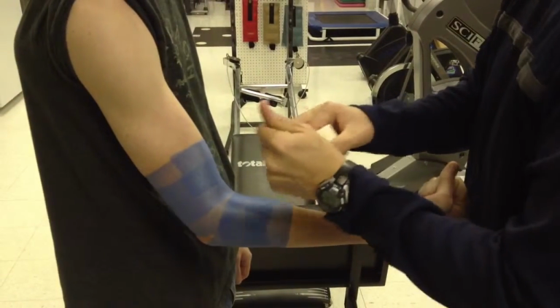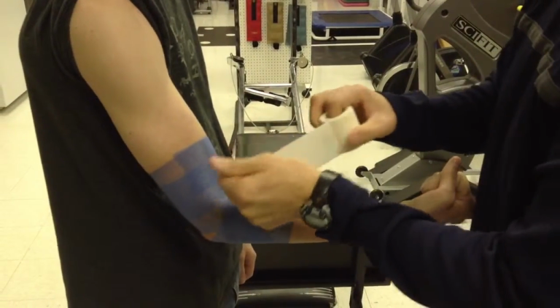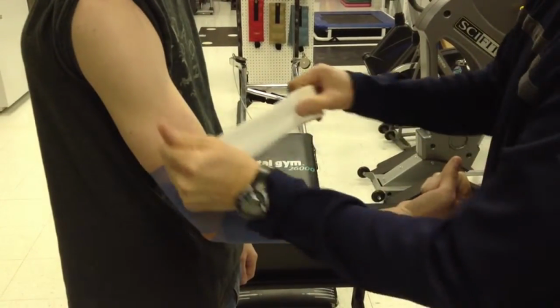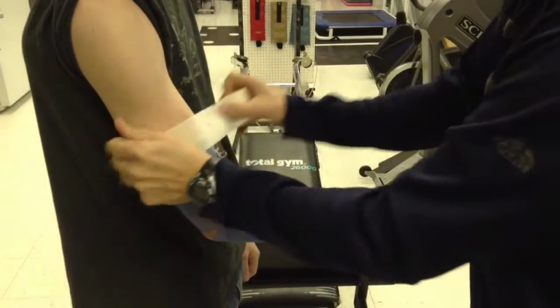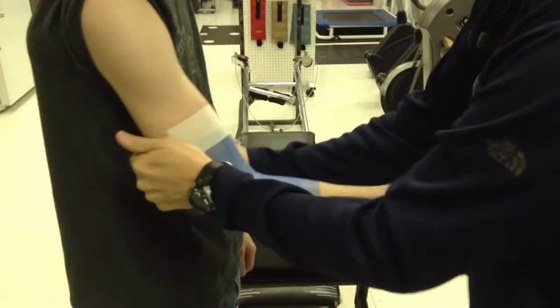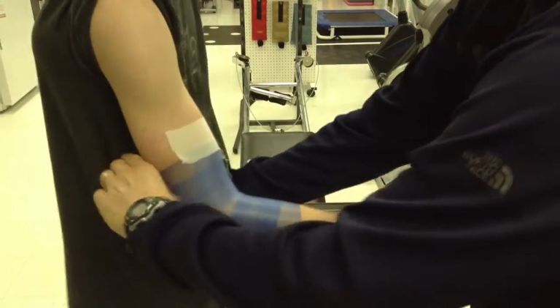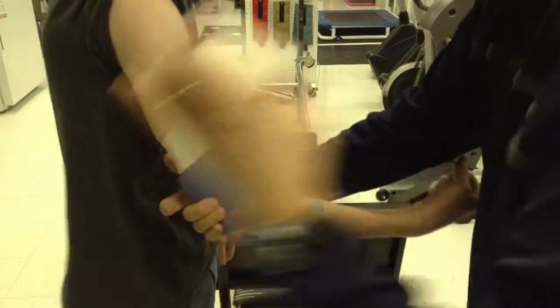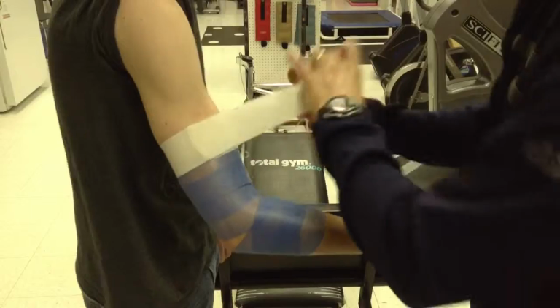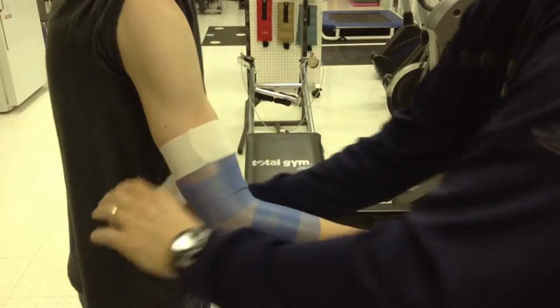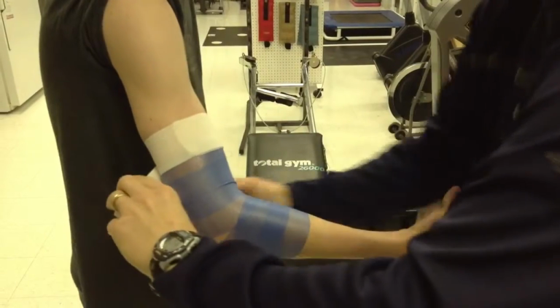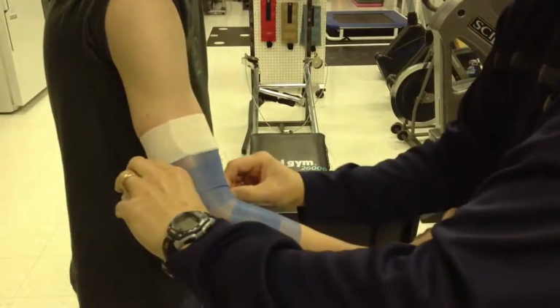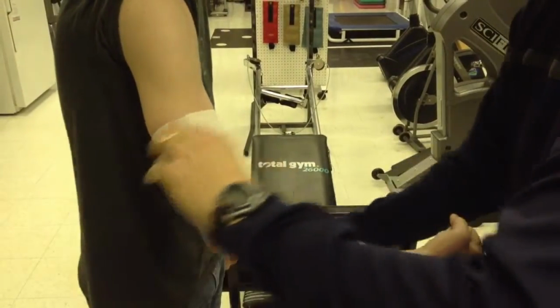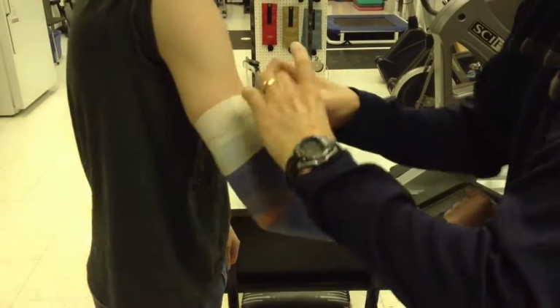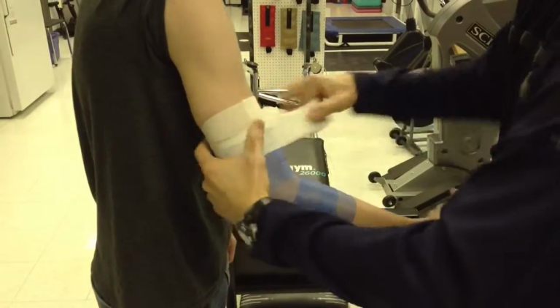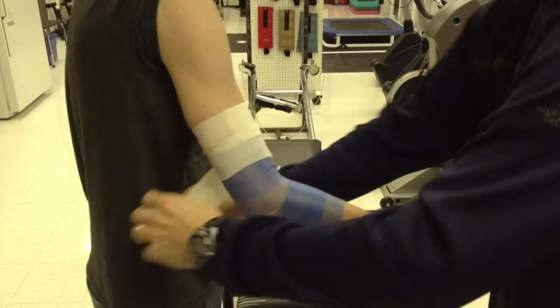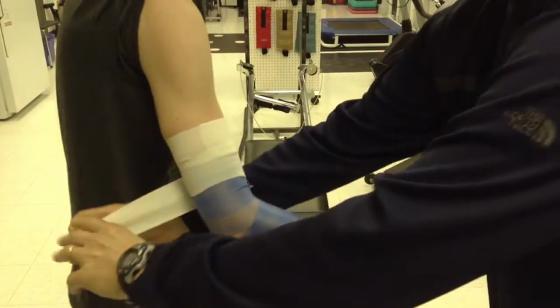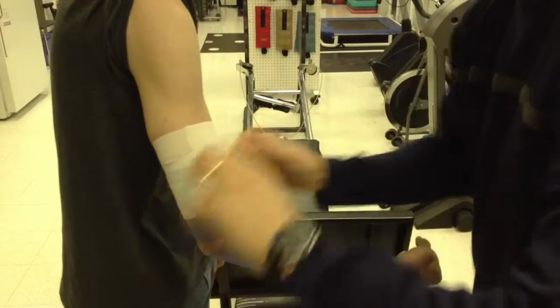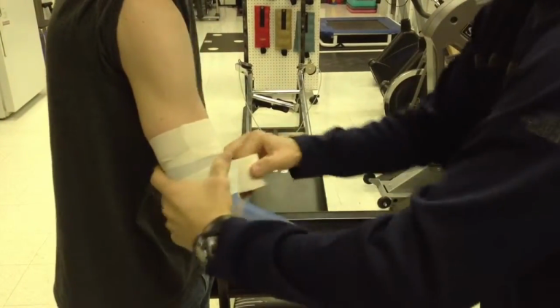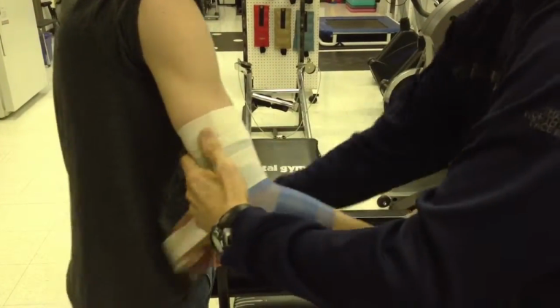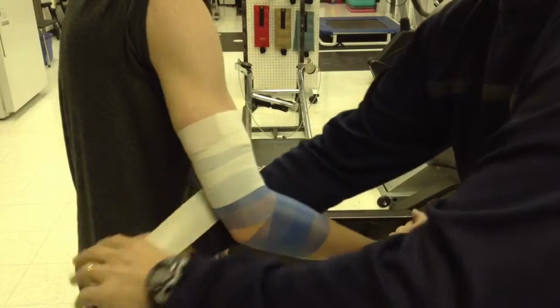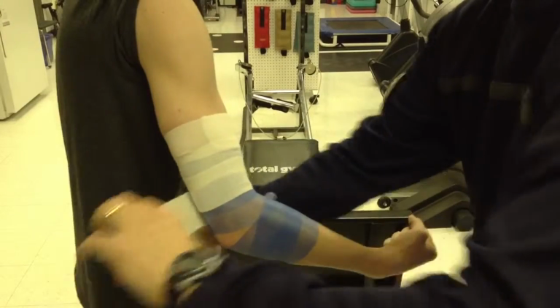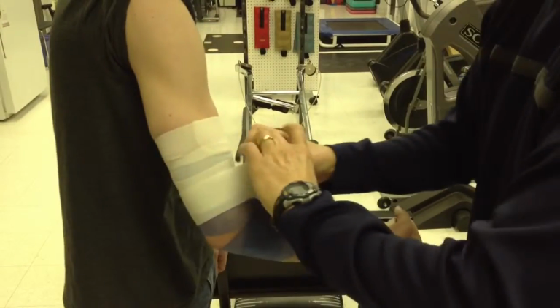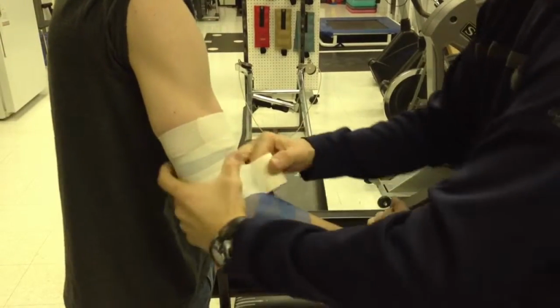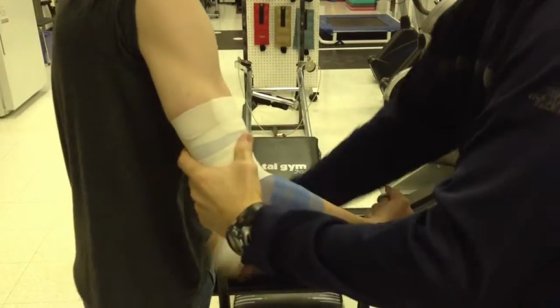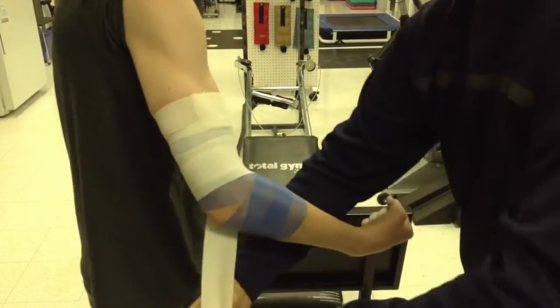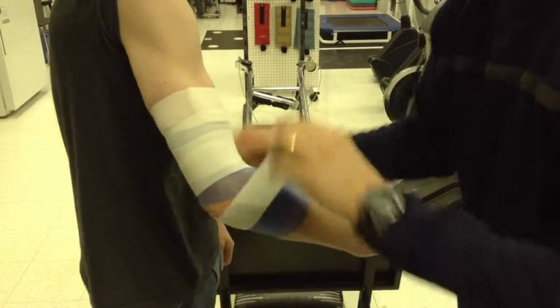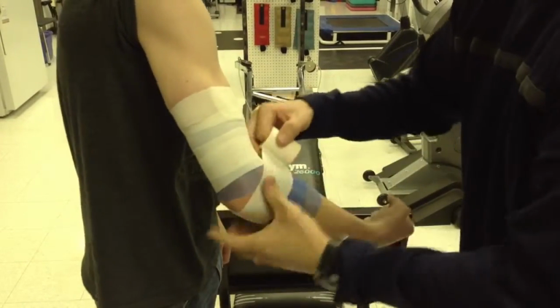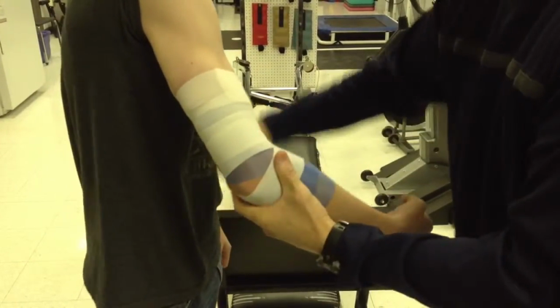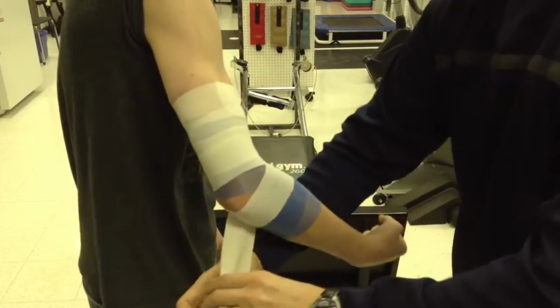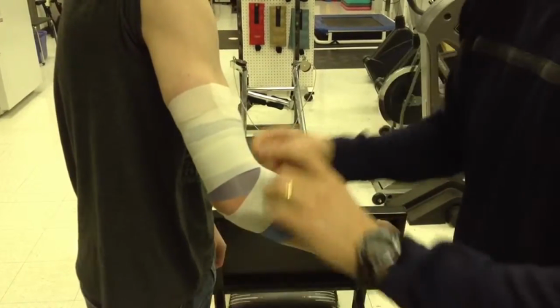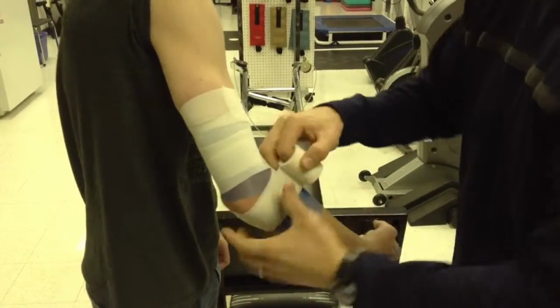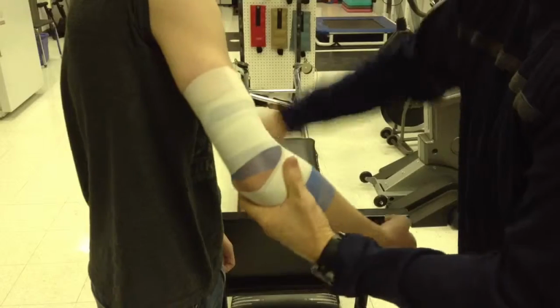We're going to use a stretch adhesive tape. You can either cut it off here for one of your anchors or you can do a continuous. Just make sure you don't go over the tip of the elbow.